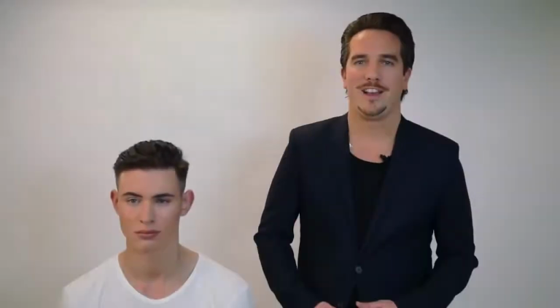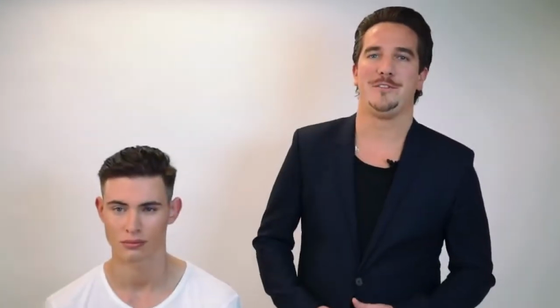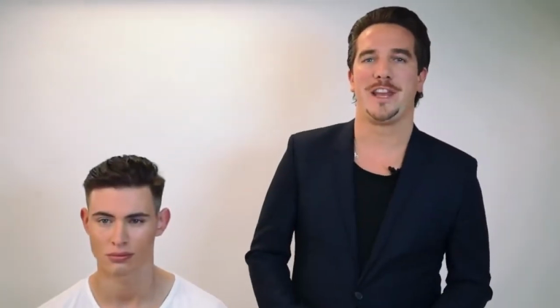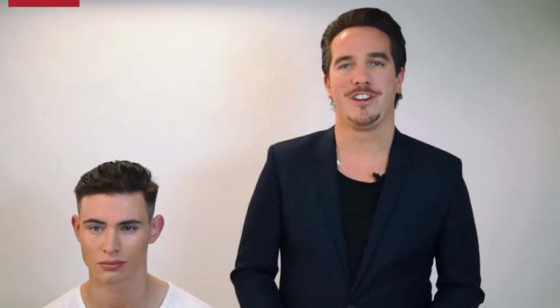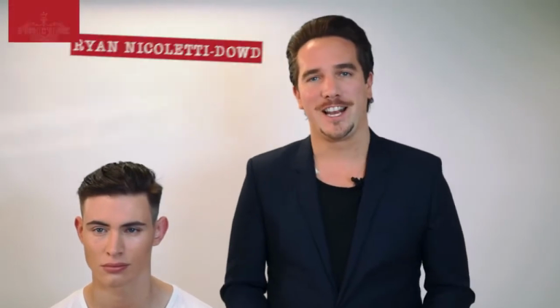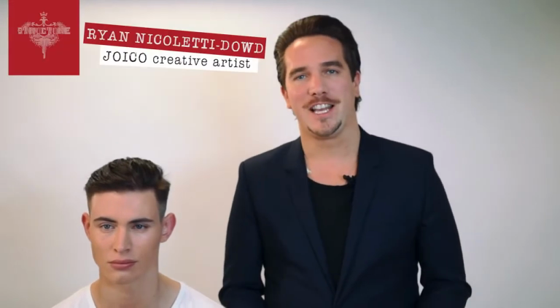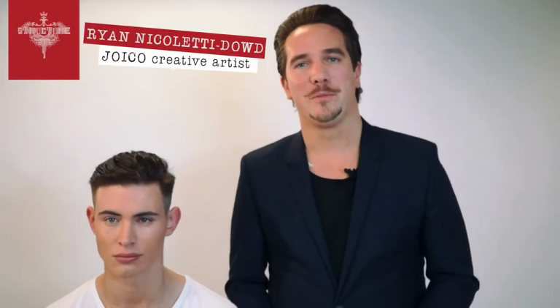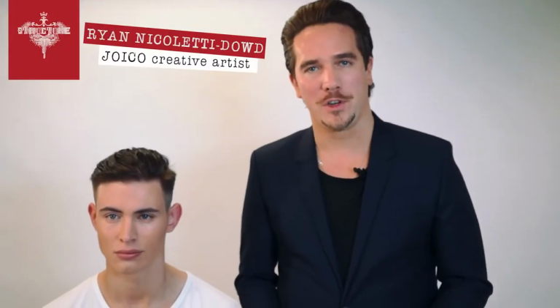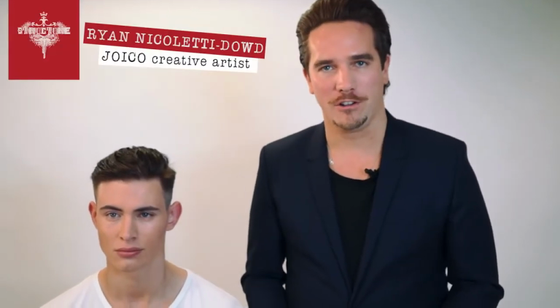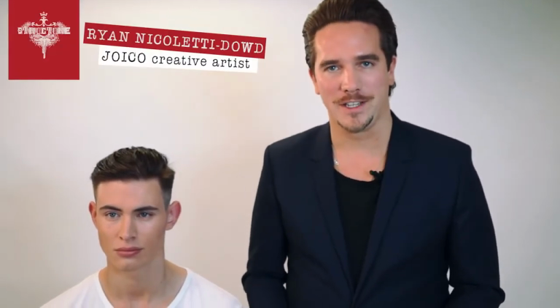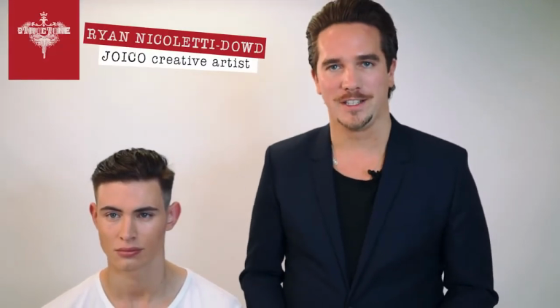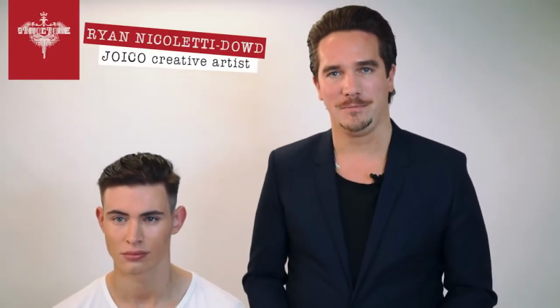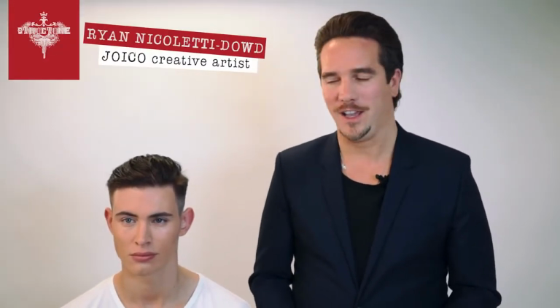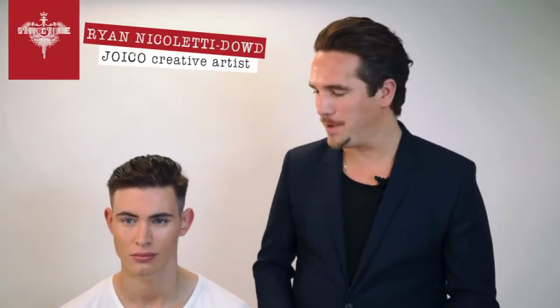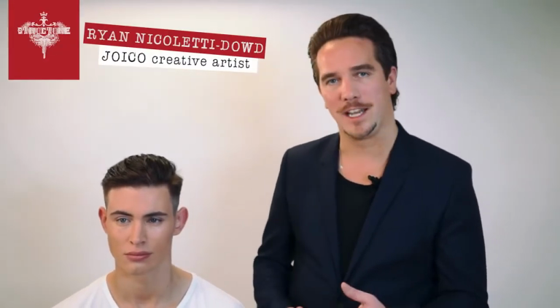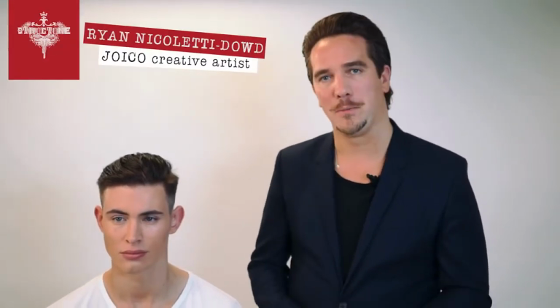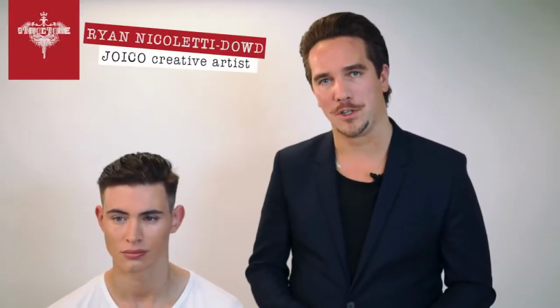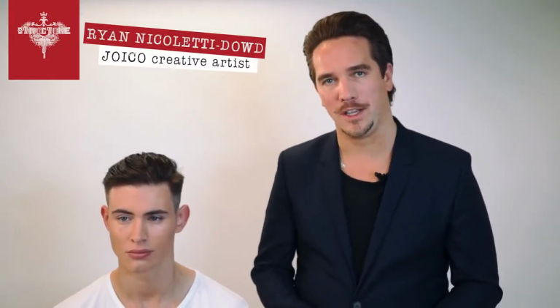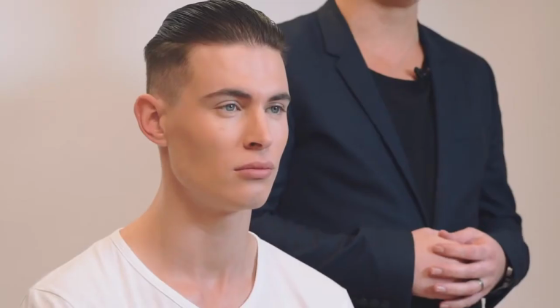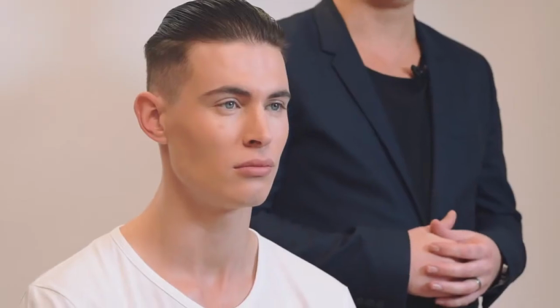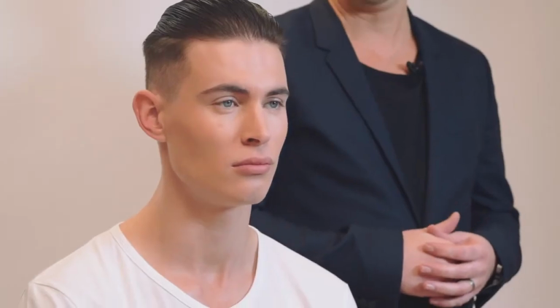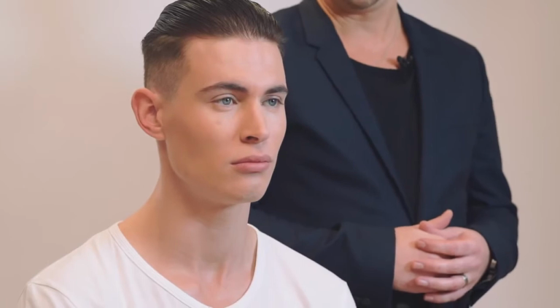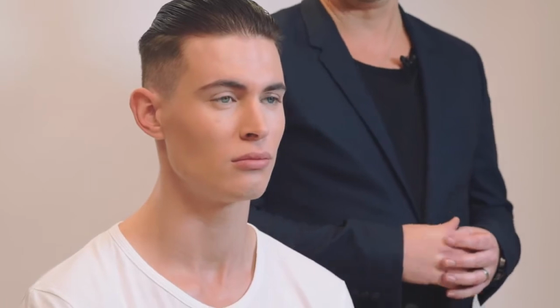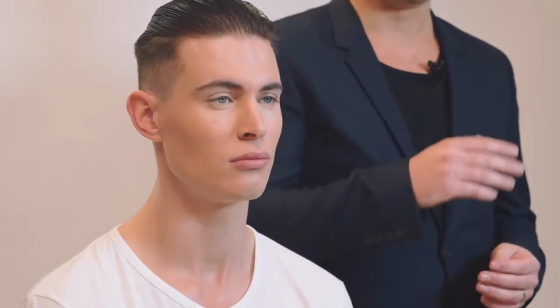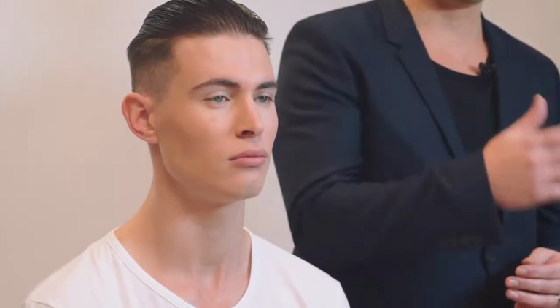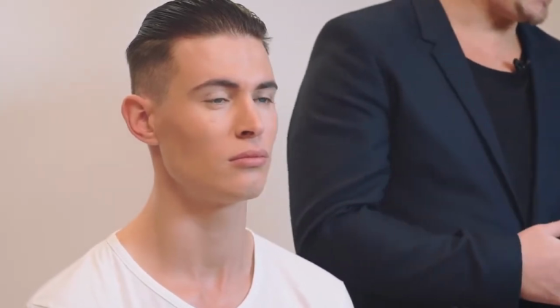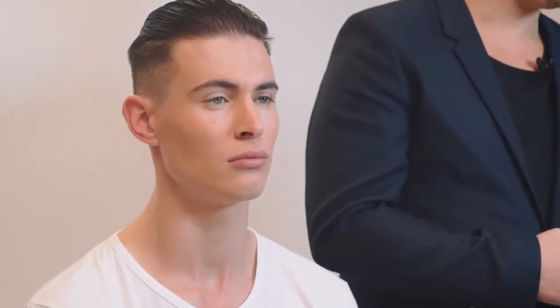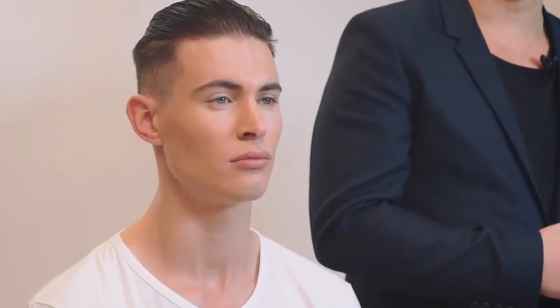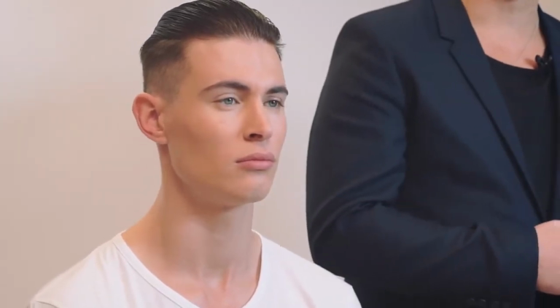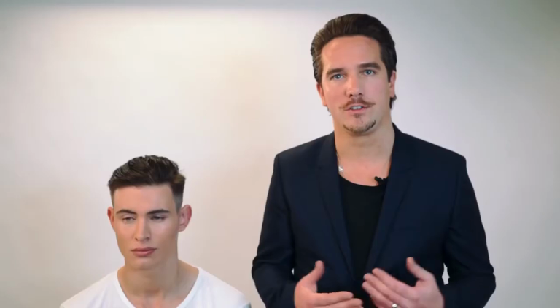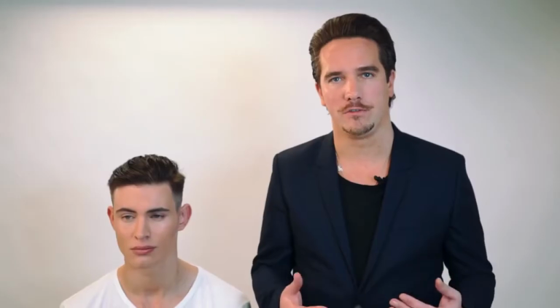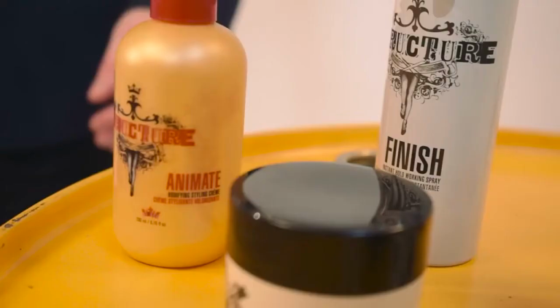Hello, my name is Ryan Nicoletti-Dowd from the Joyco European Design Team. I'm here today with my model, Johnny. We're going to be working through some cocktailing ideas today with the Structure range.